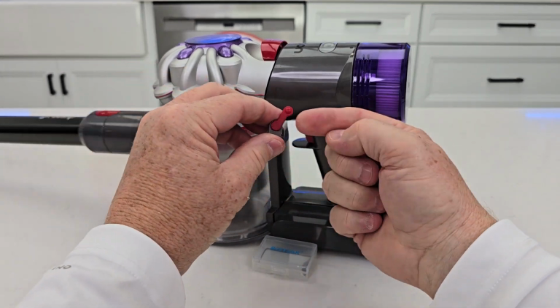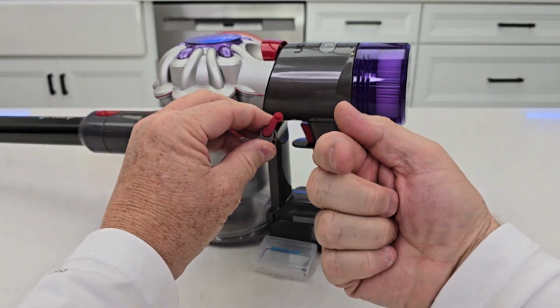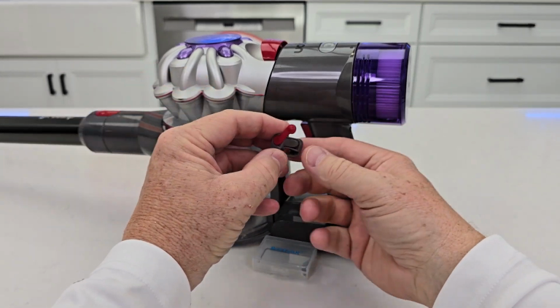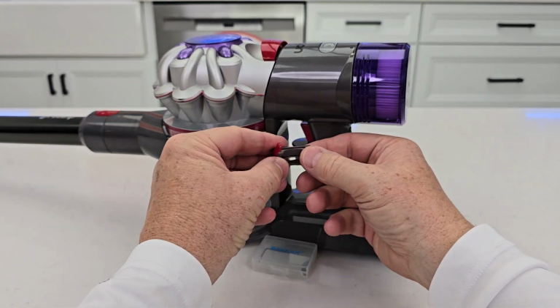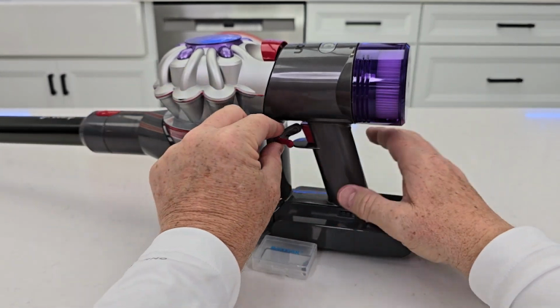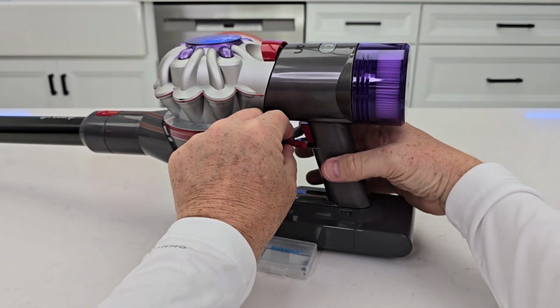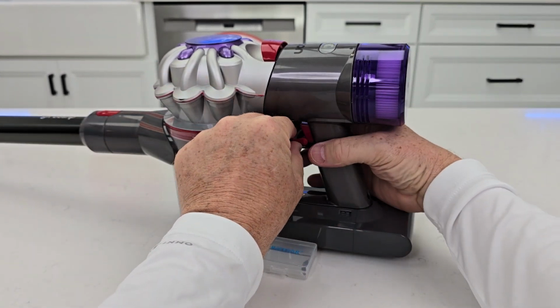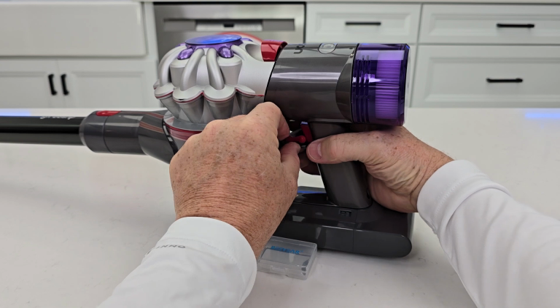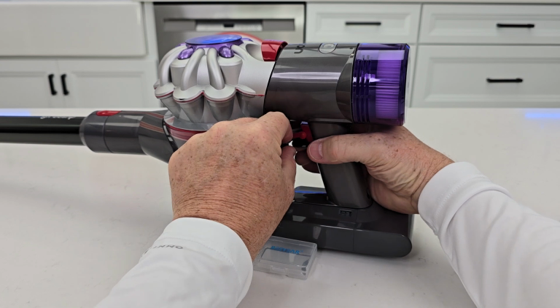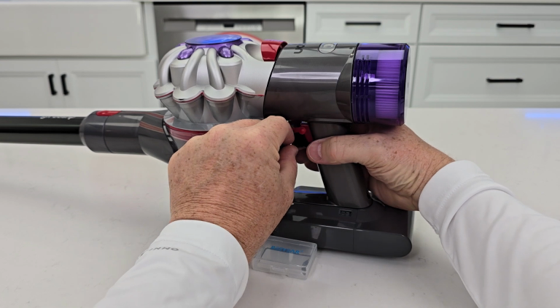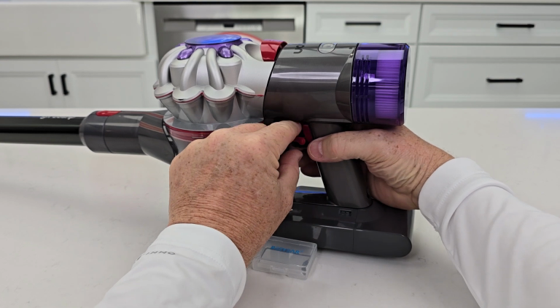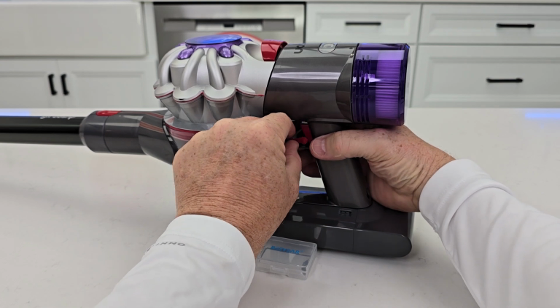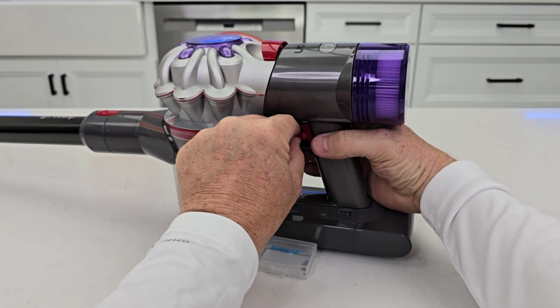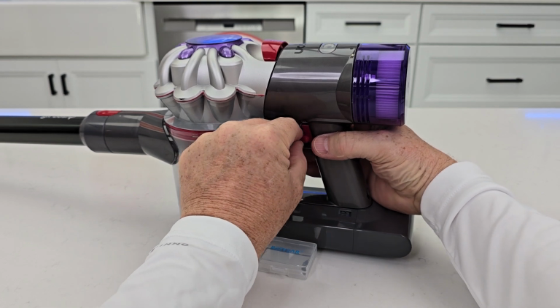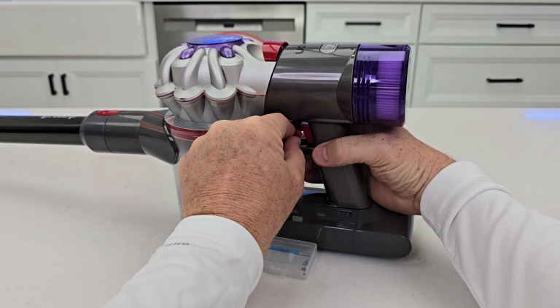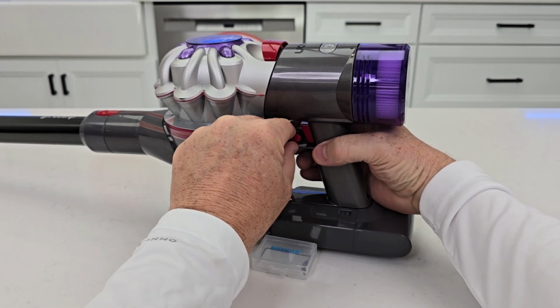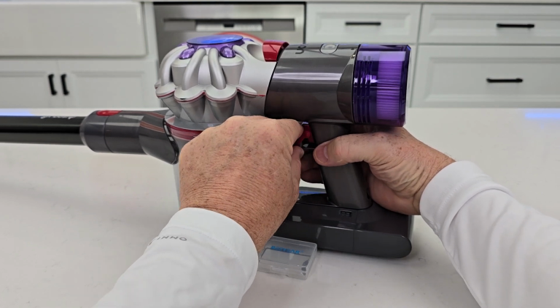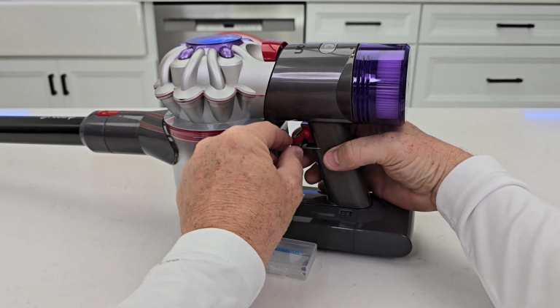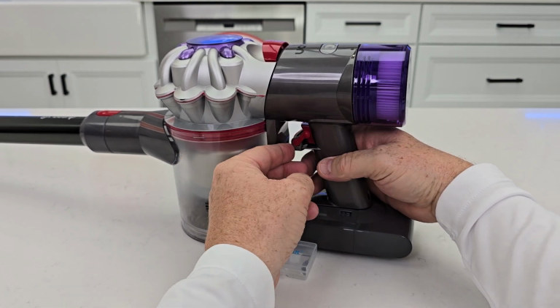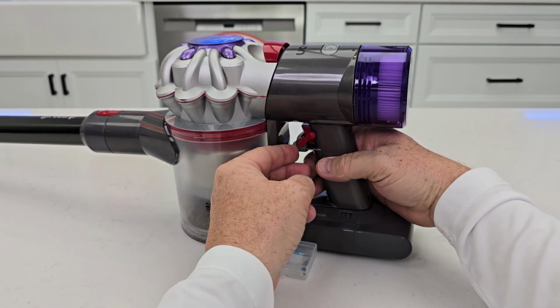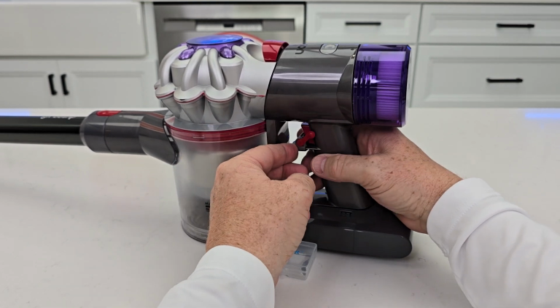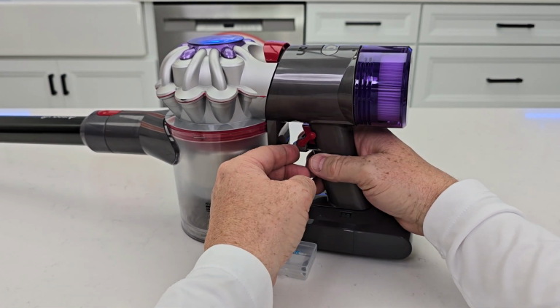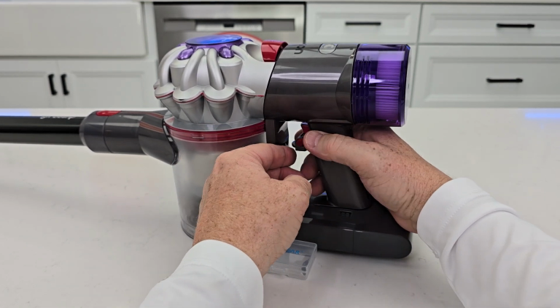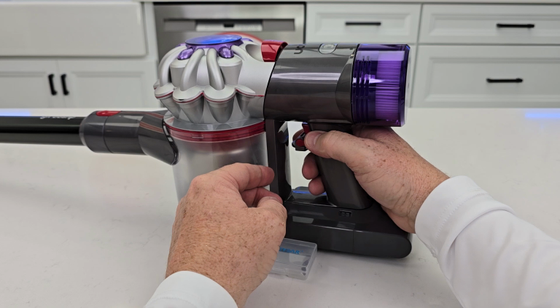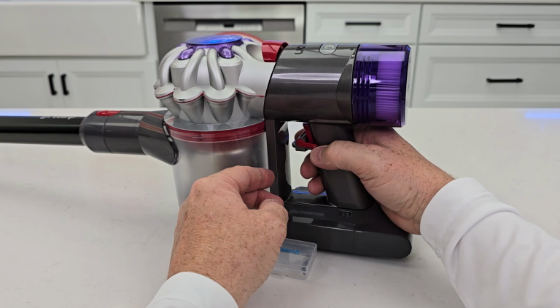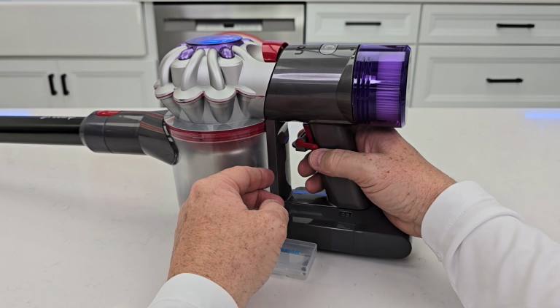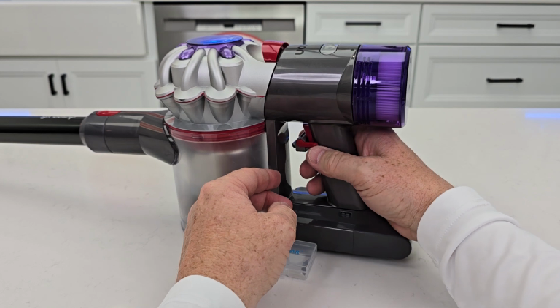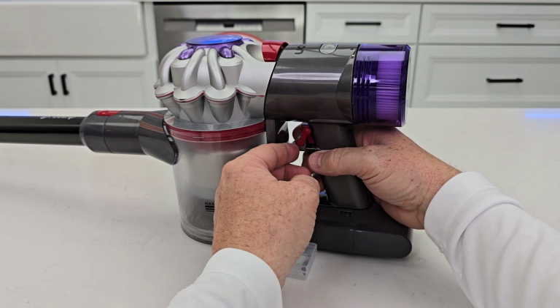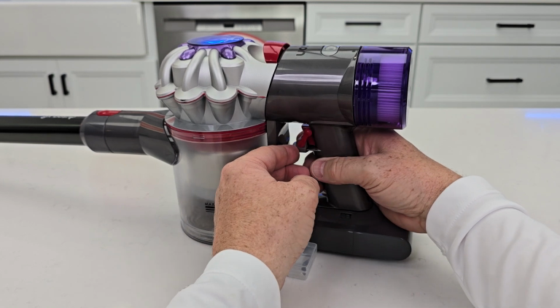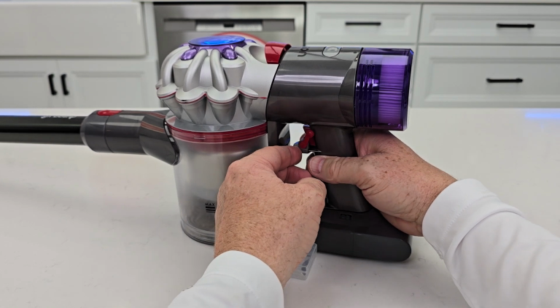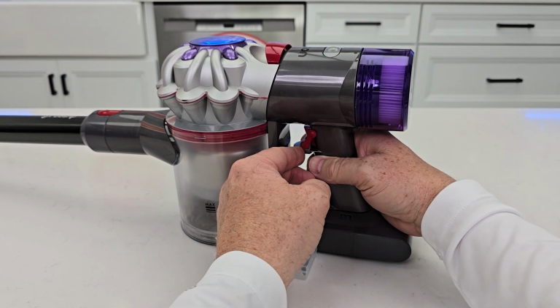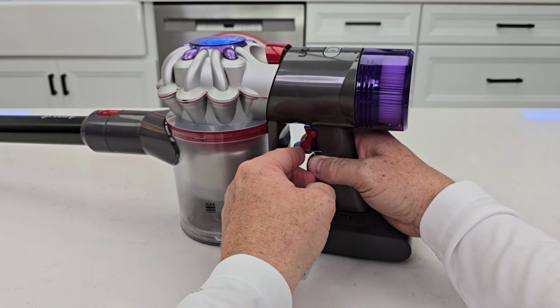This side is going to be to the left of the vacuum. Kind of angle it and slide it on. If you push it and nothing happens, you just don't have it slid back far enough.